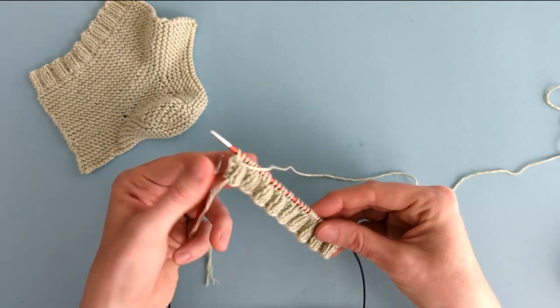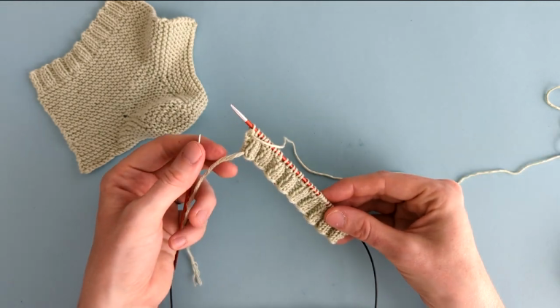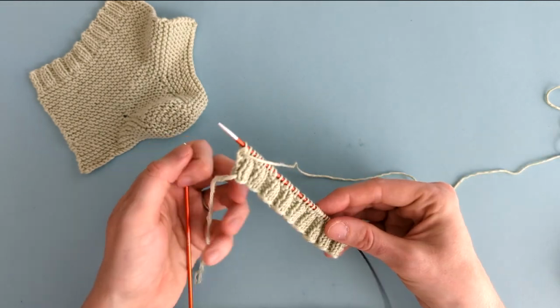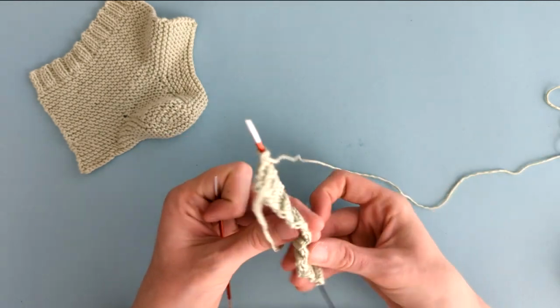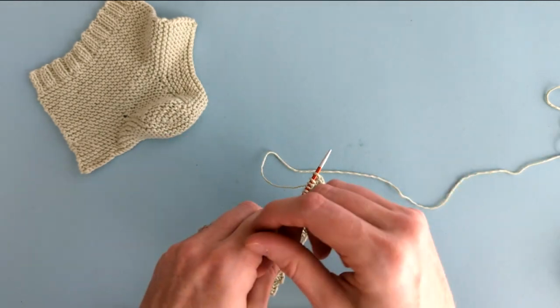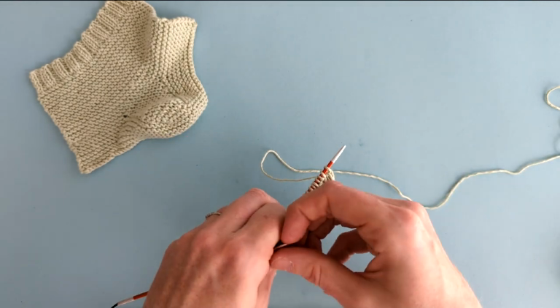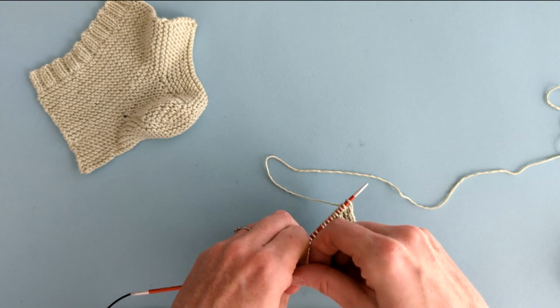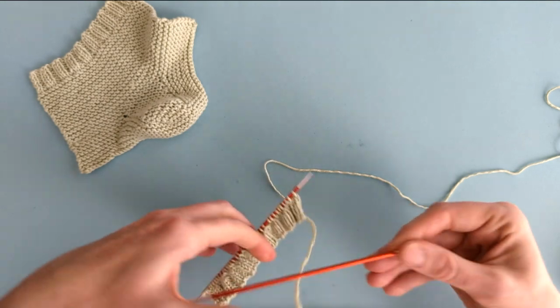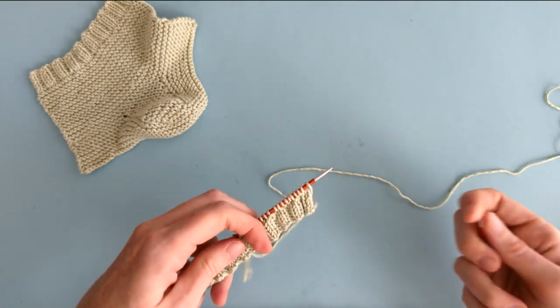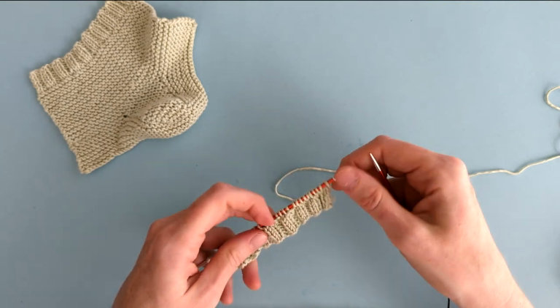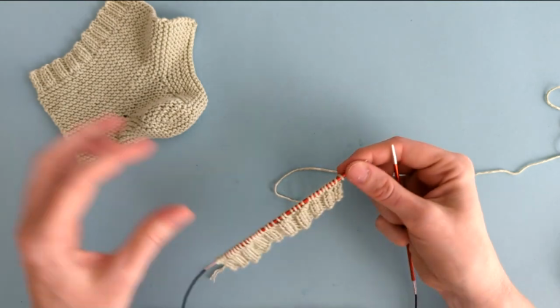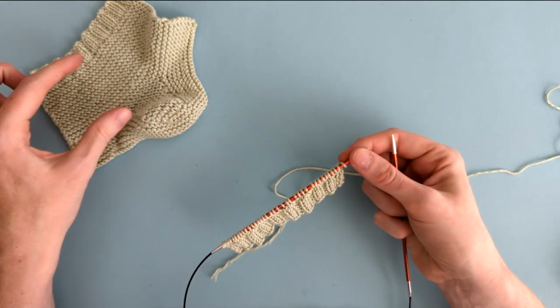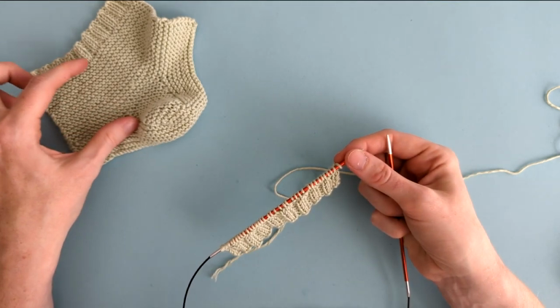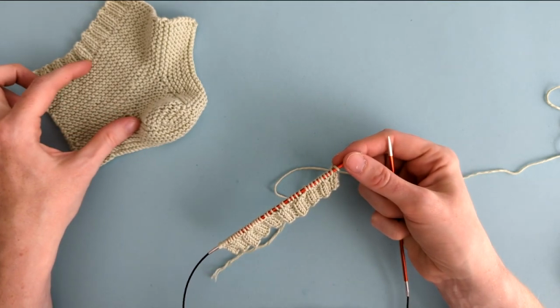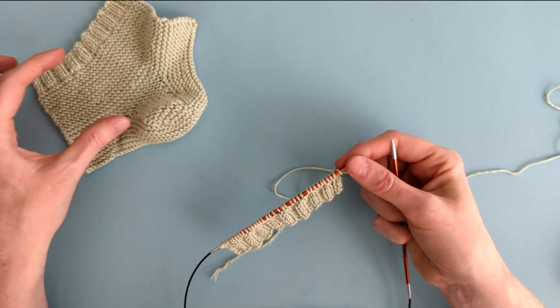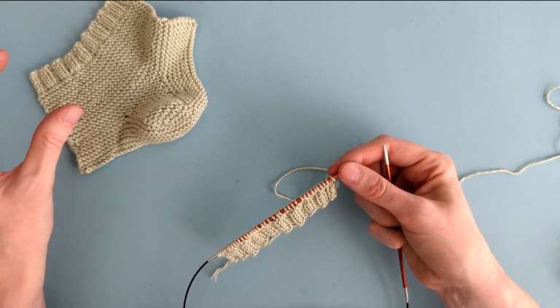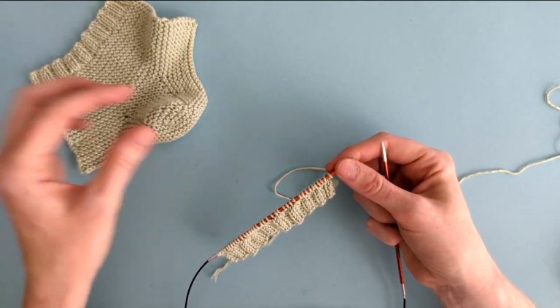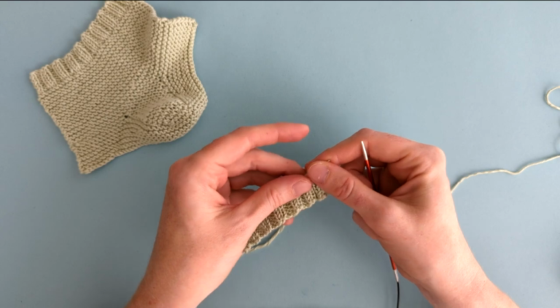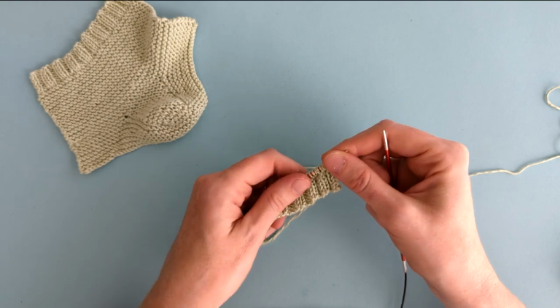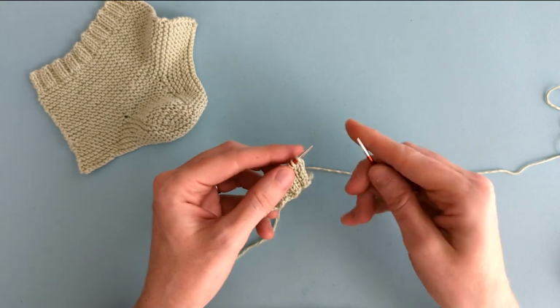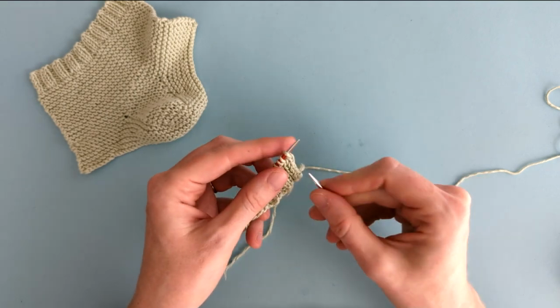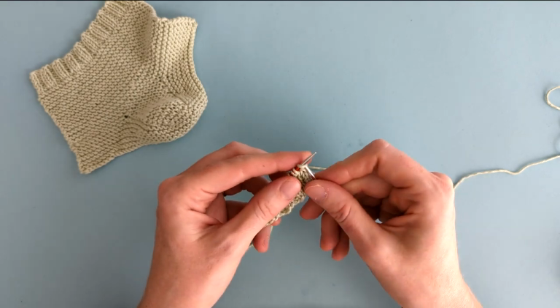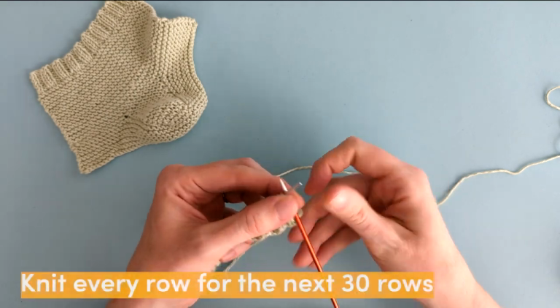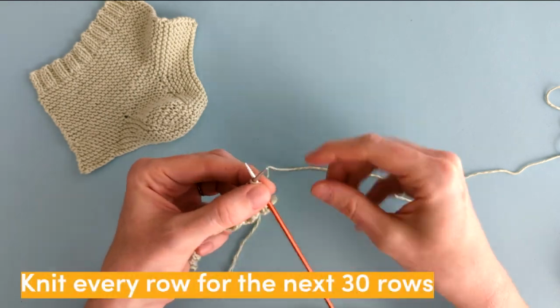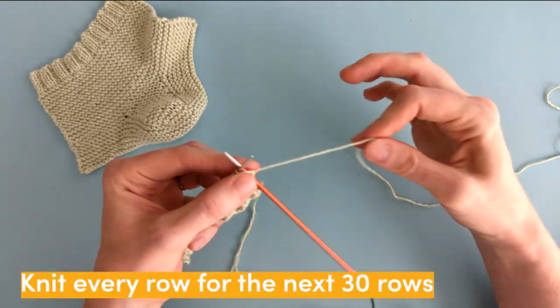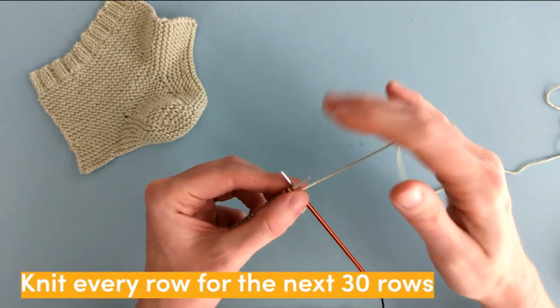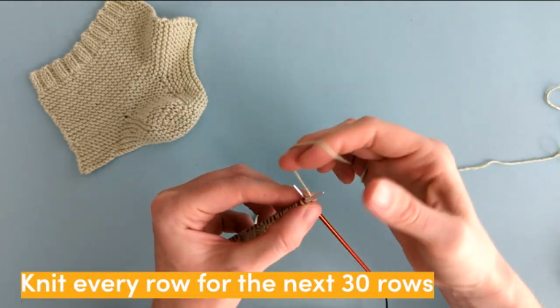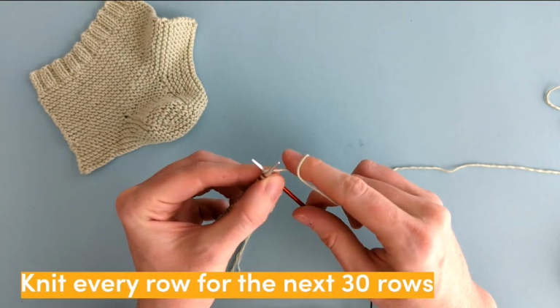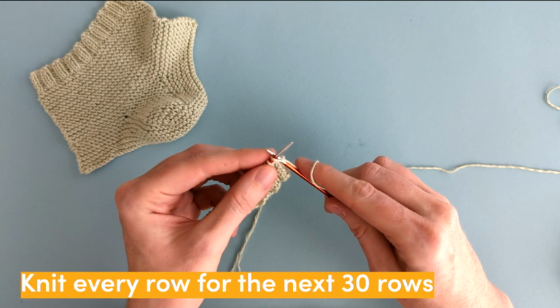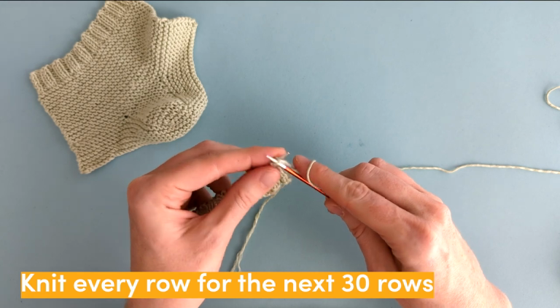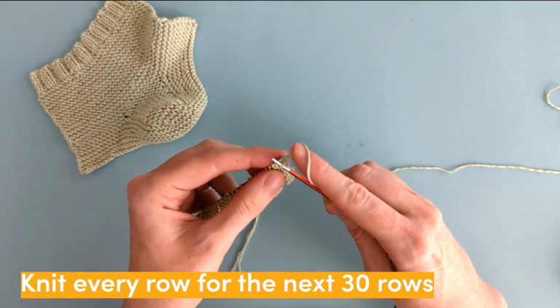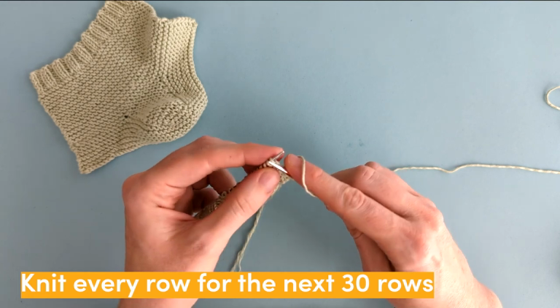Now we've done the cuff, the next section is going to be a garter stitch section. To make that is as simple as knitting every row for the next 30 rows.